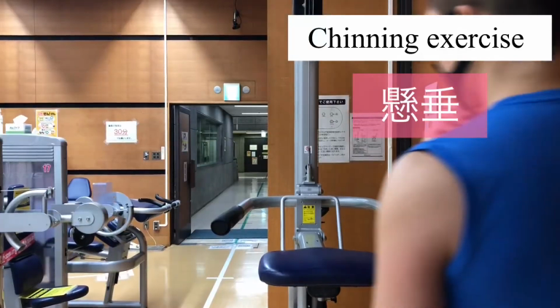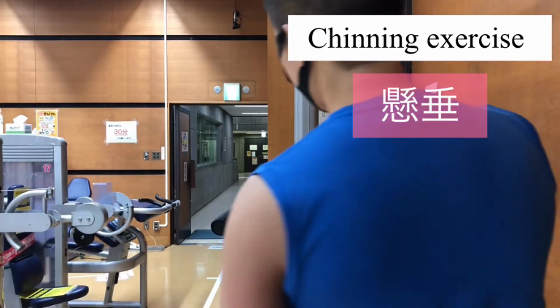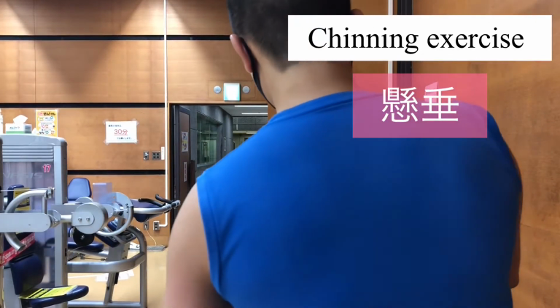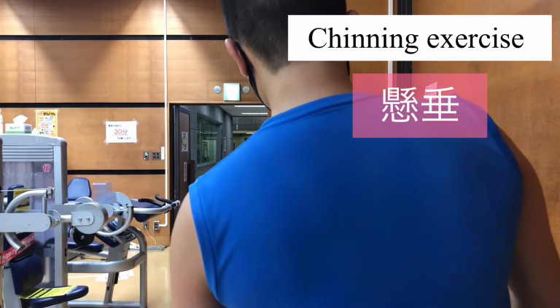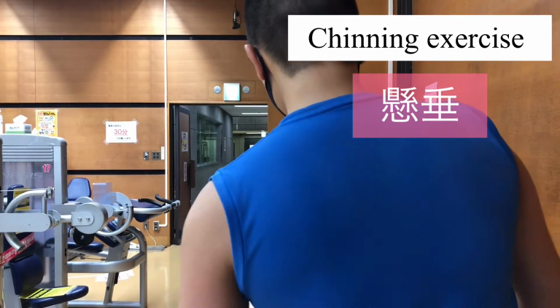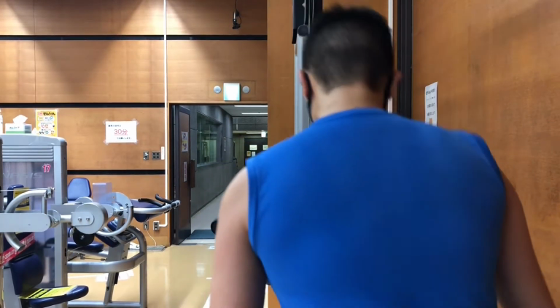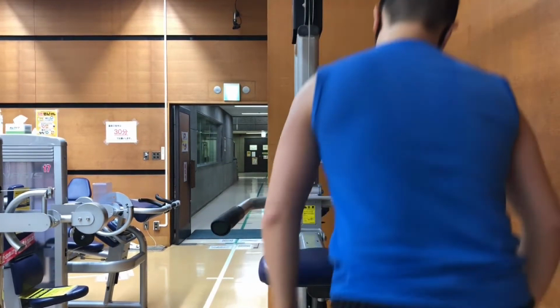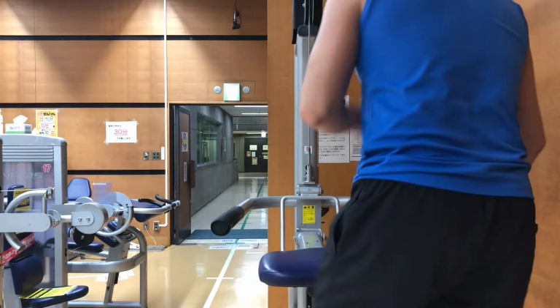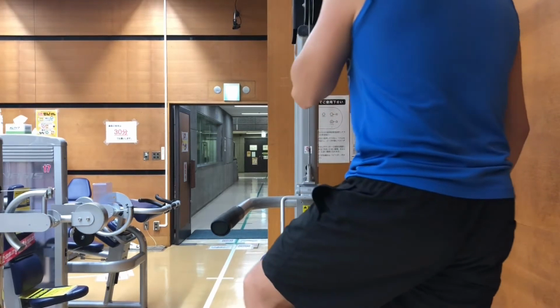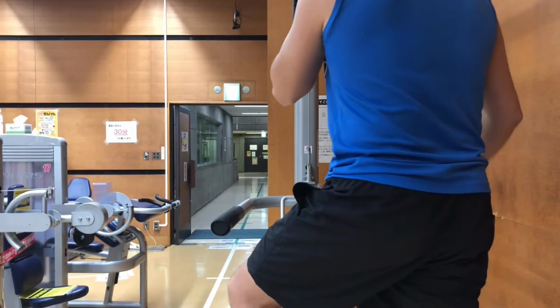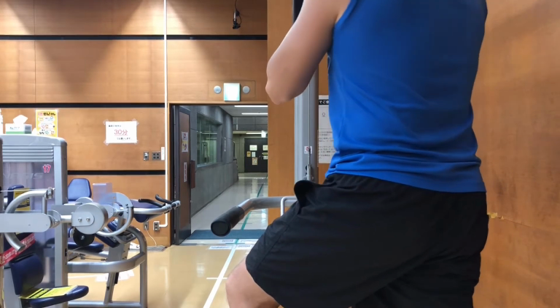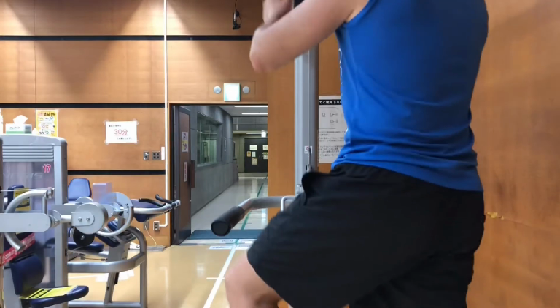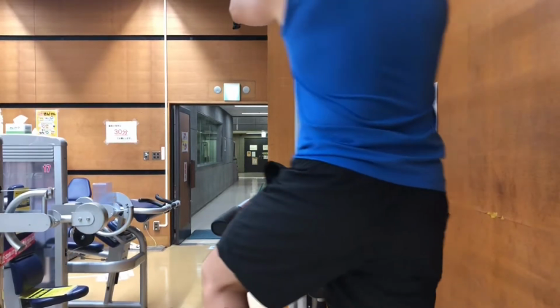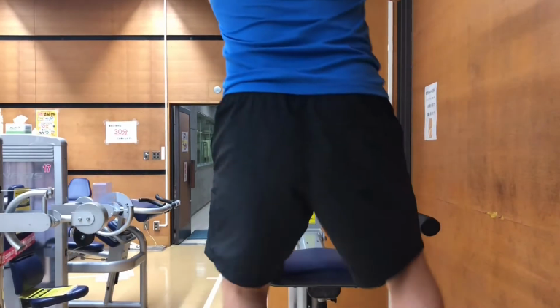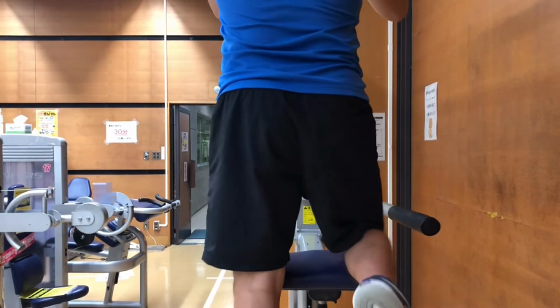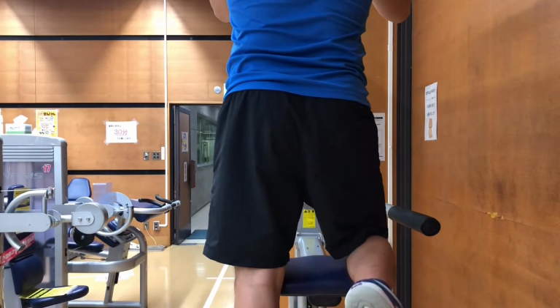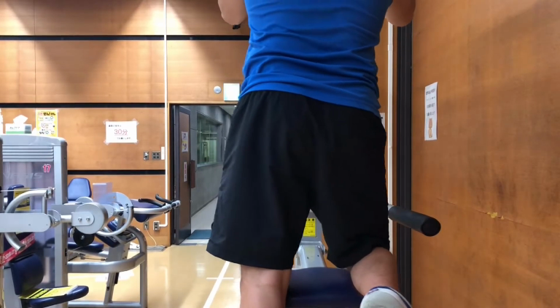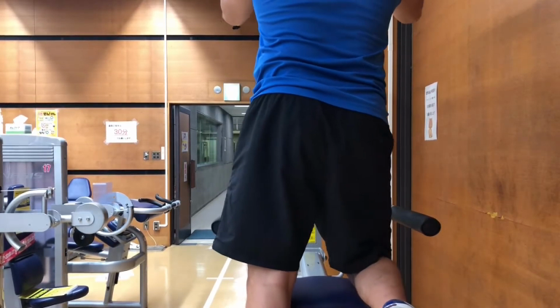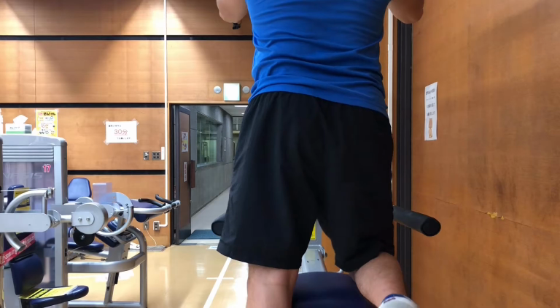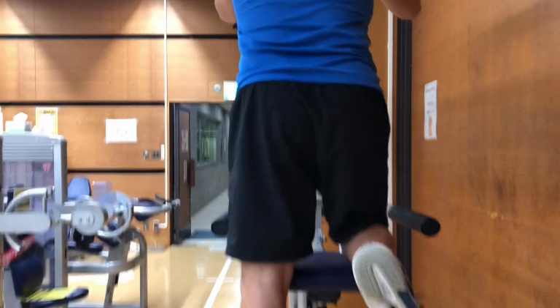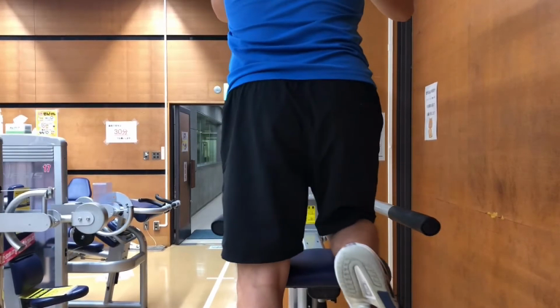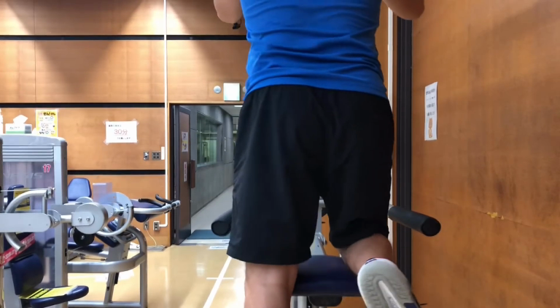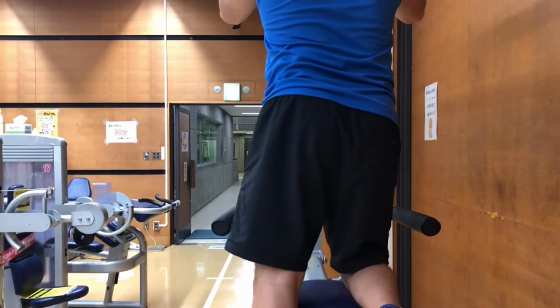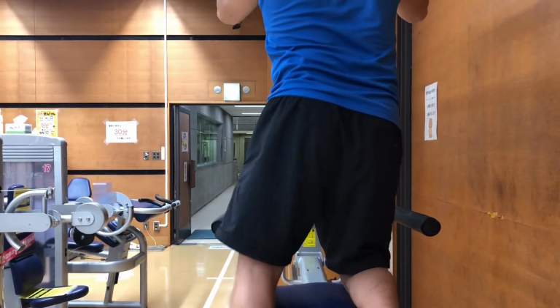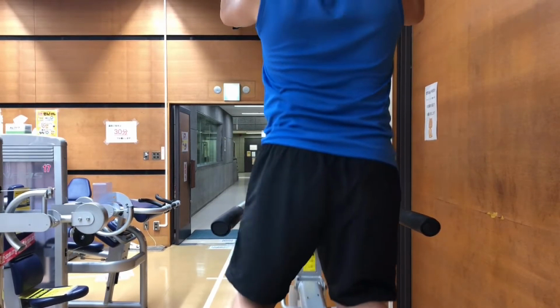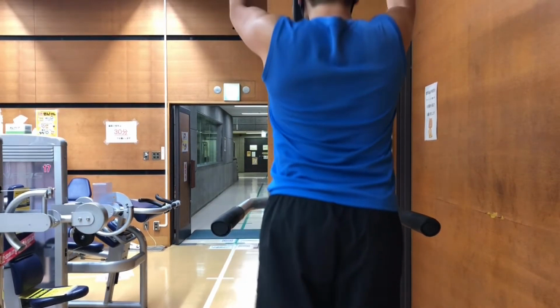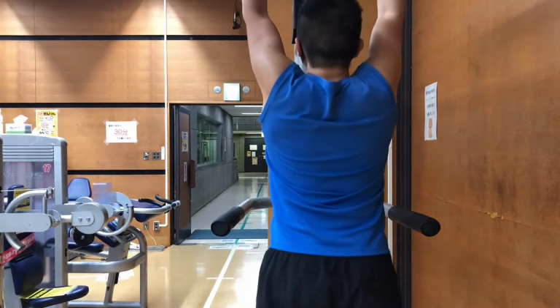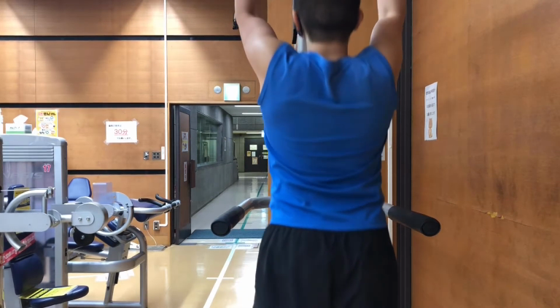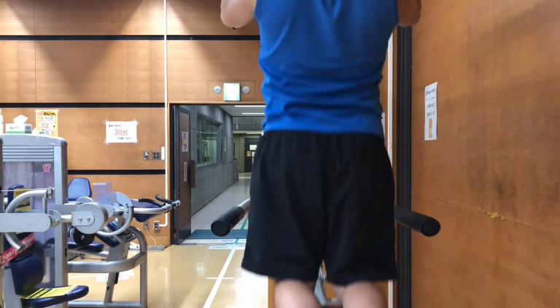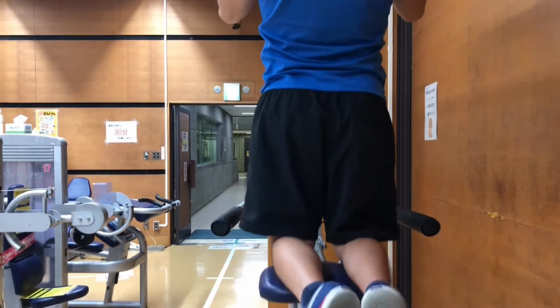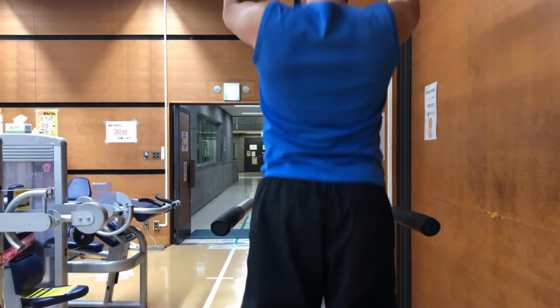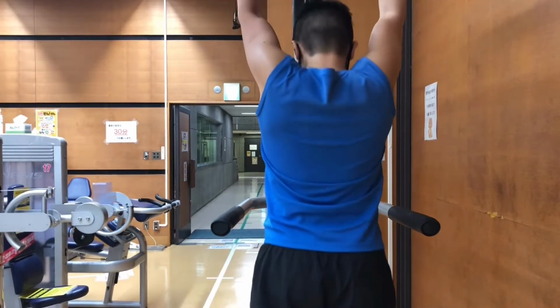This is a chinning exercise. It's basically an exercise for the back, but you are using biceps as well.